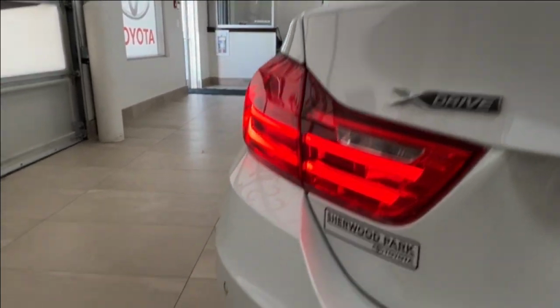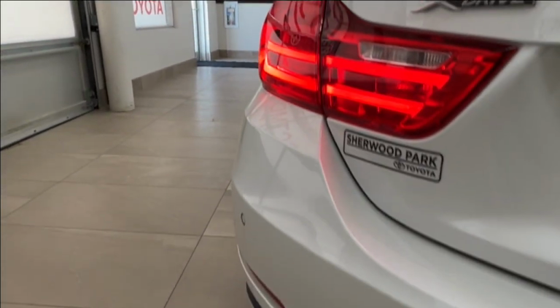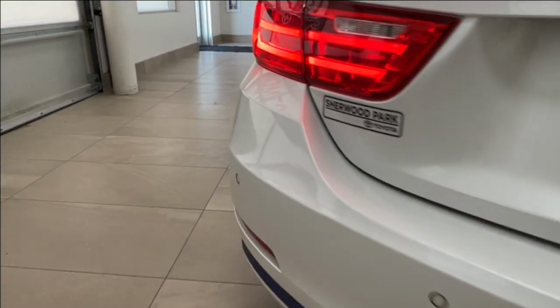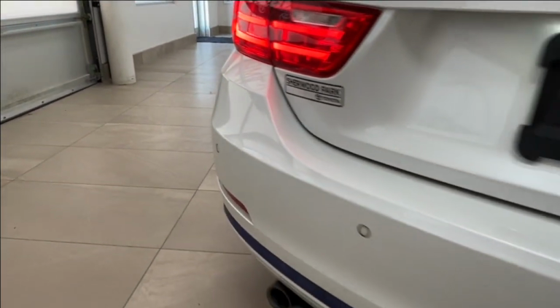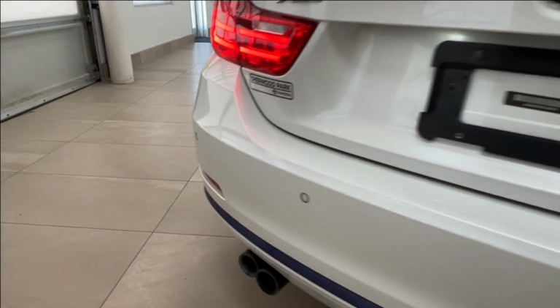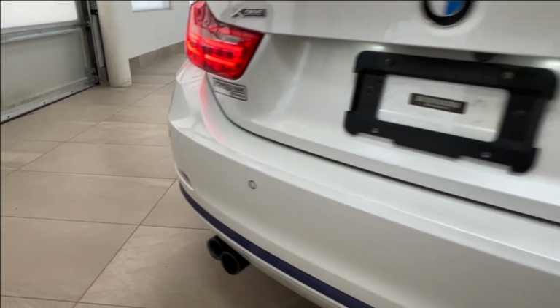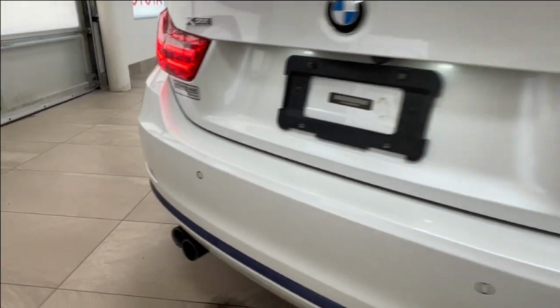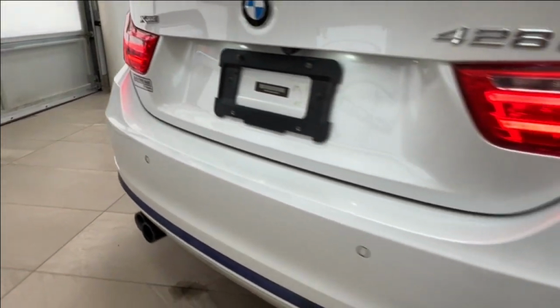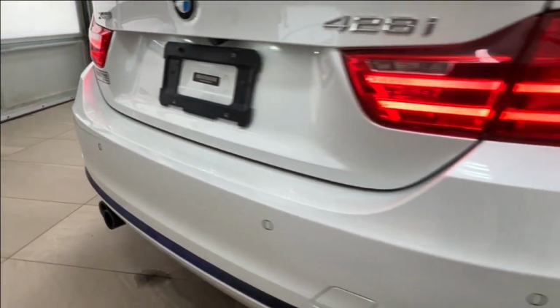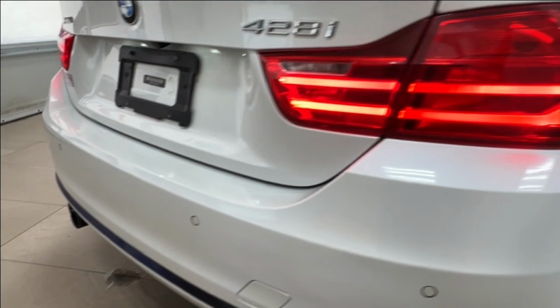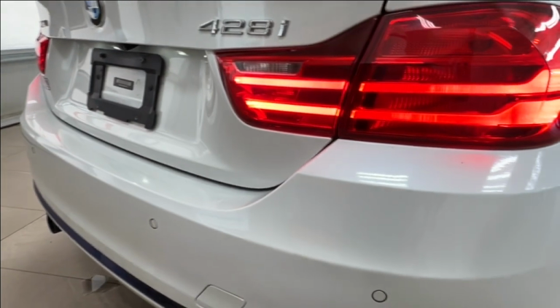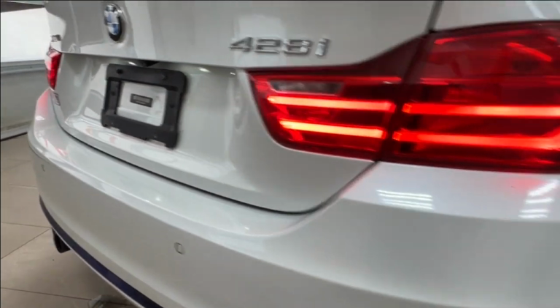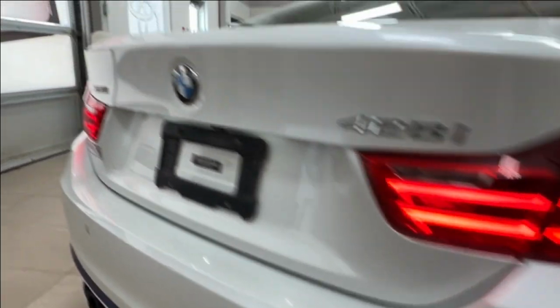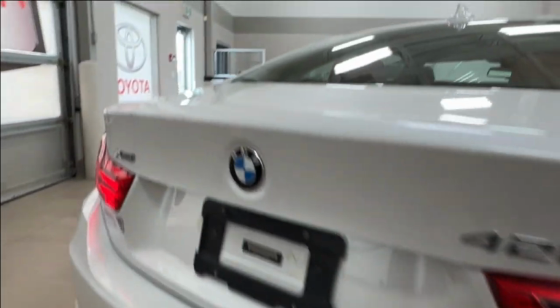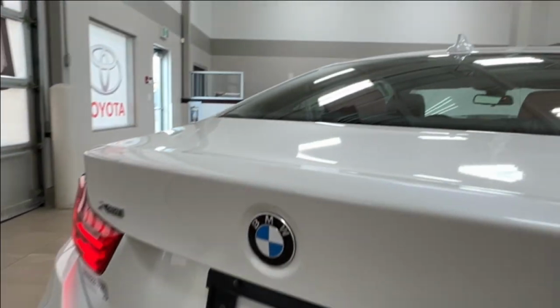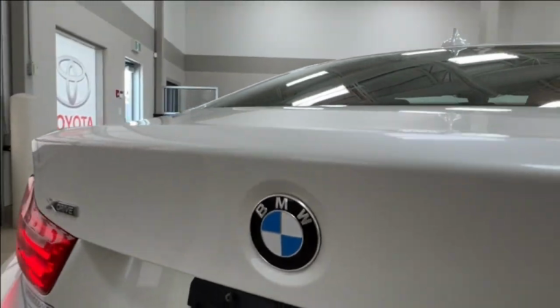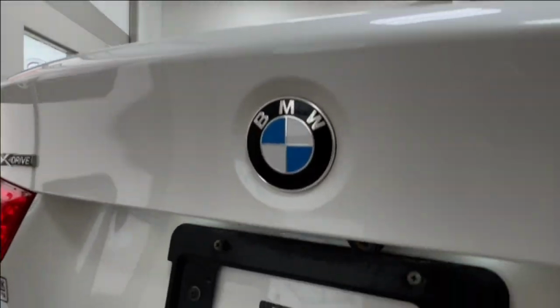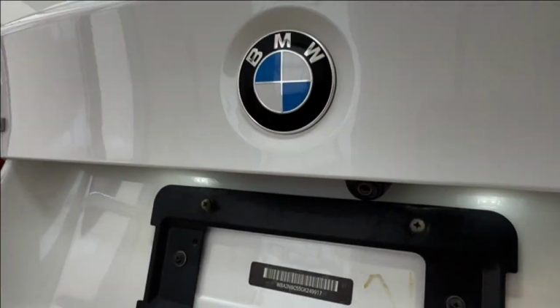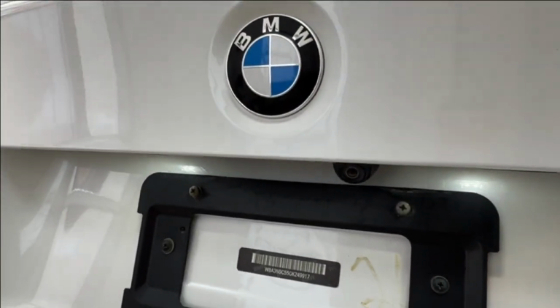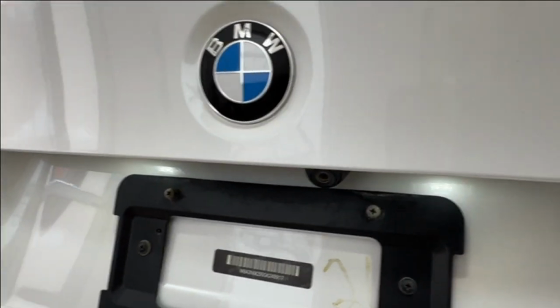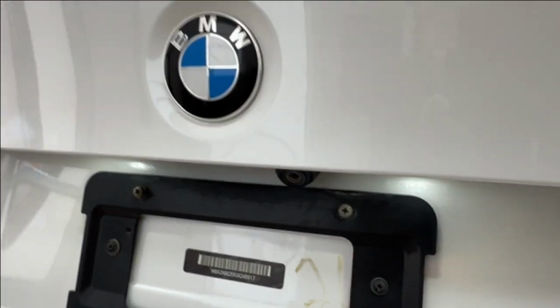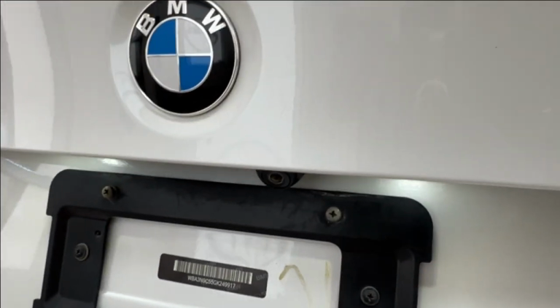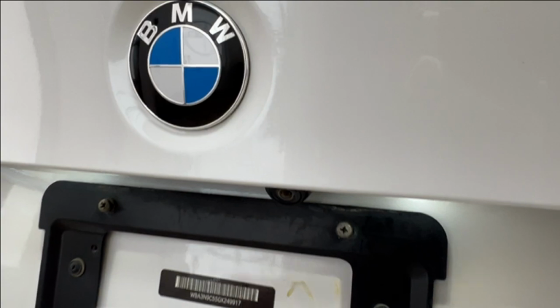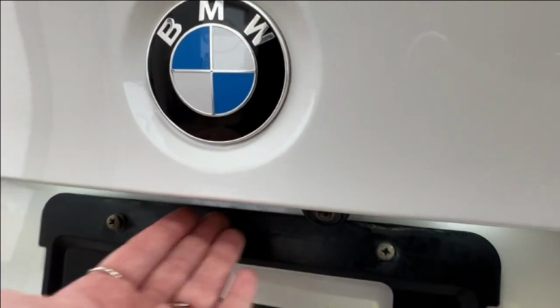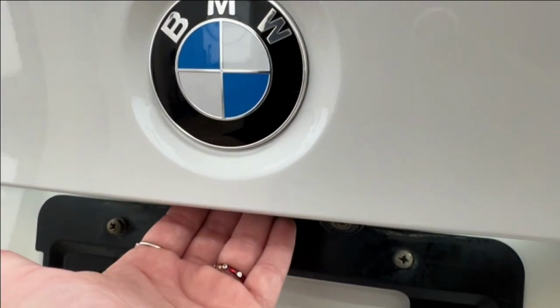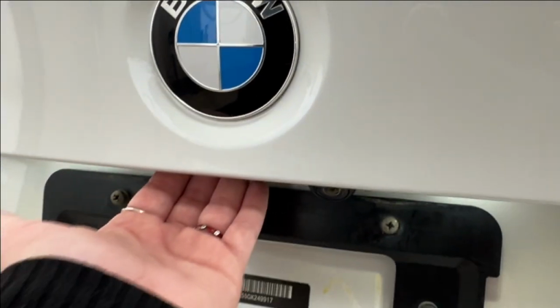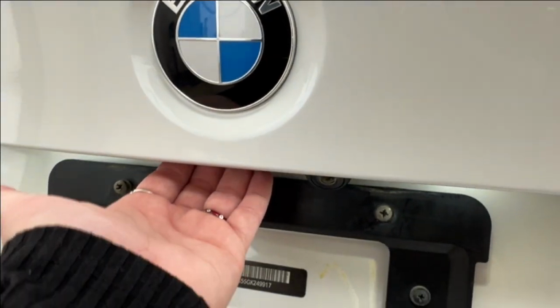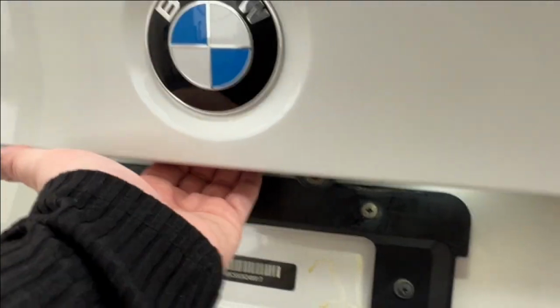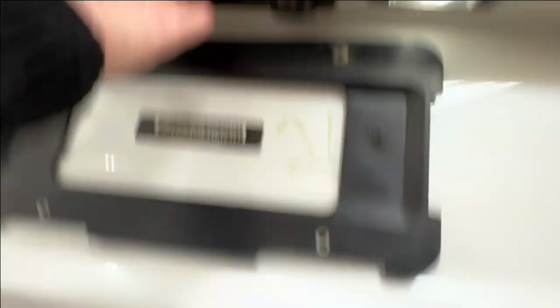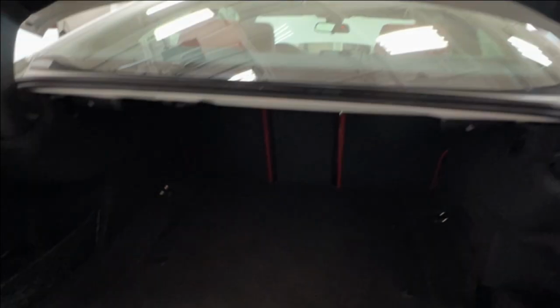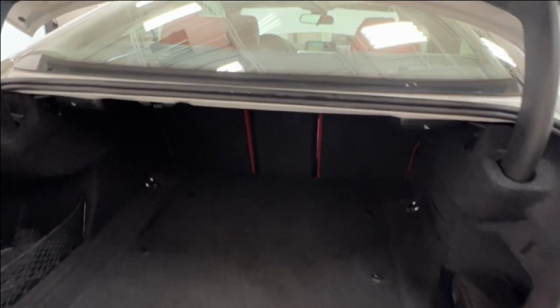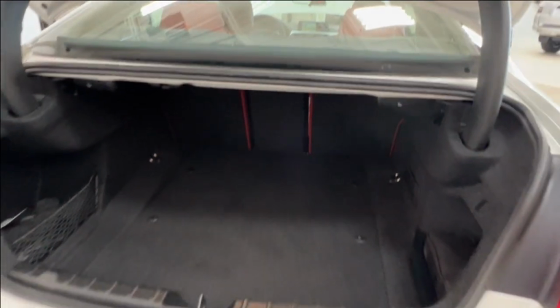All the way across your rear, you have more parking sensors. Underneath your rear logo is your backup camera. This is also where you reach to release your trunk — simply press a little button and it pops right open.